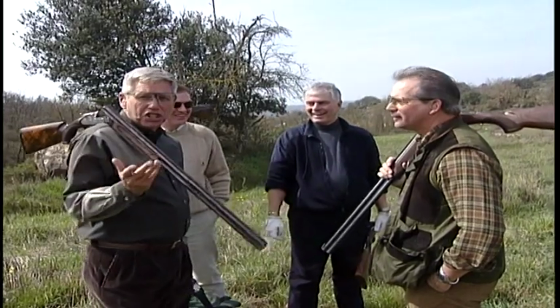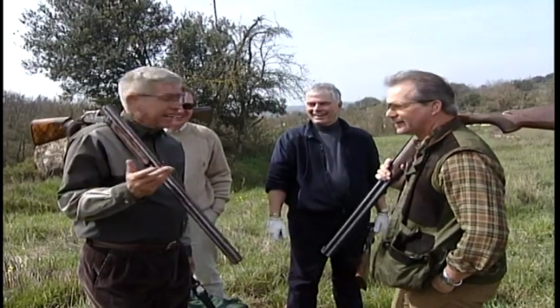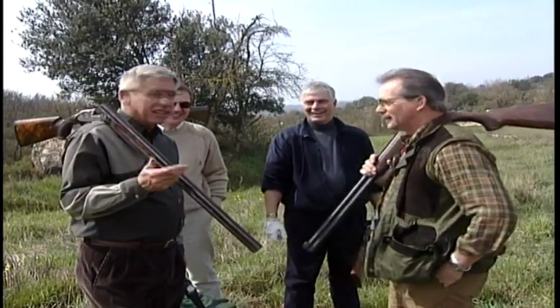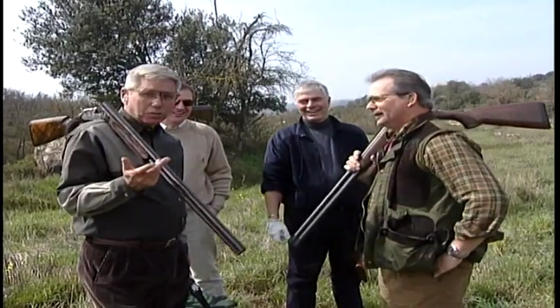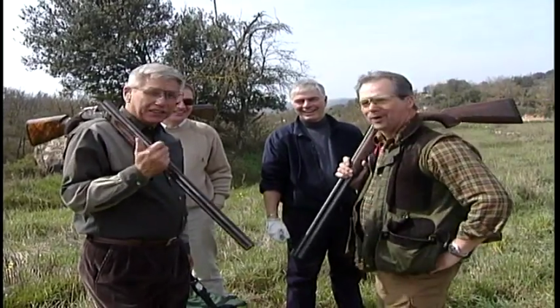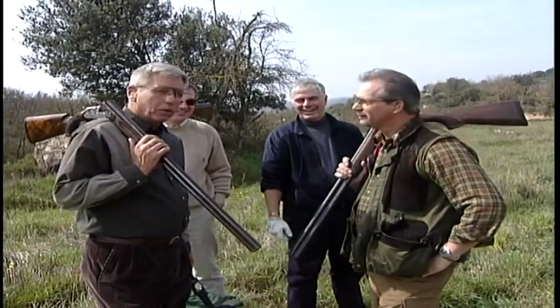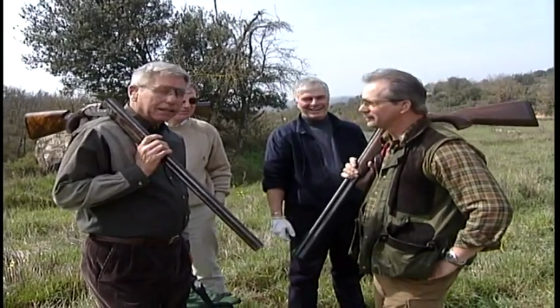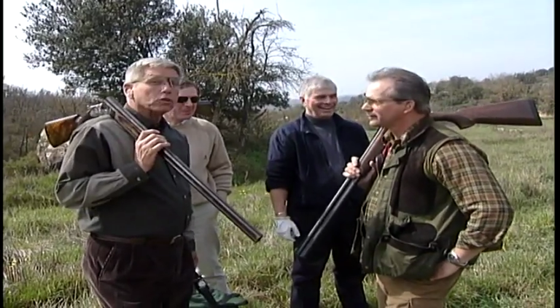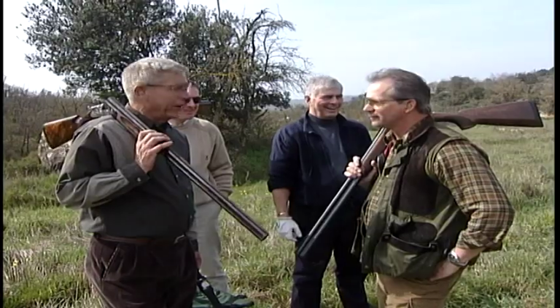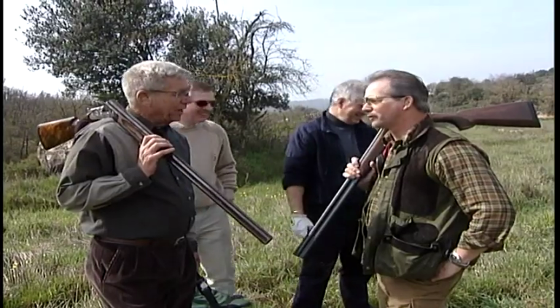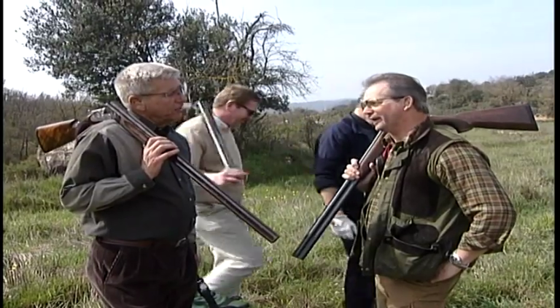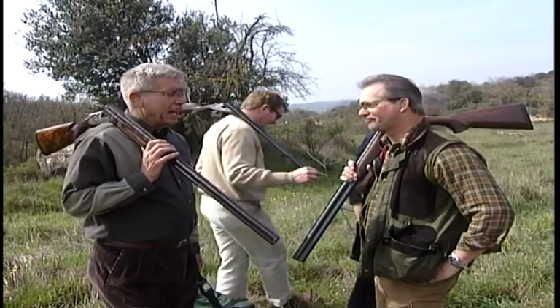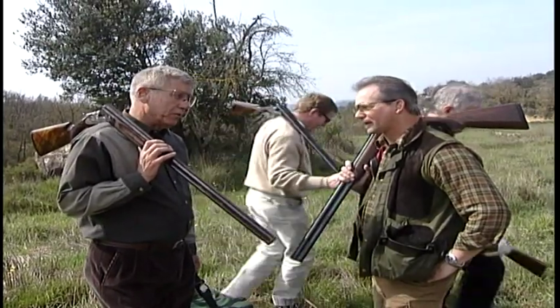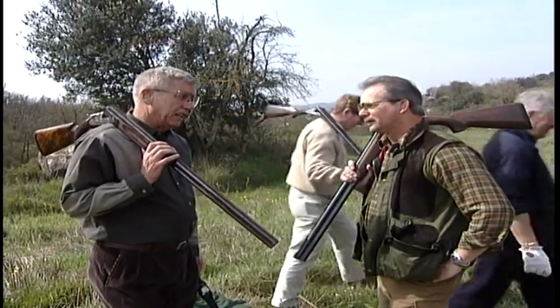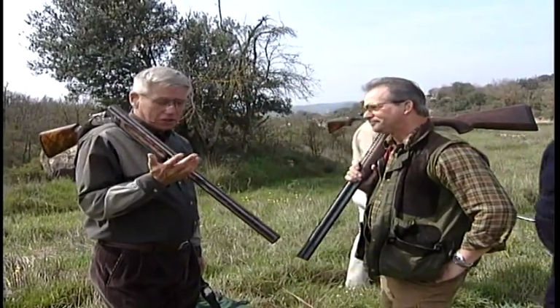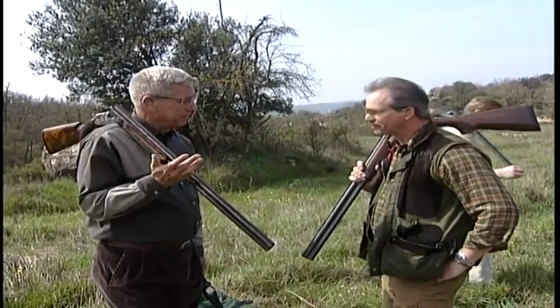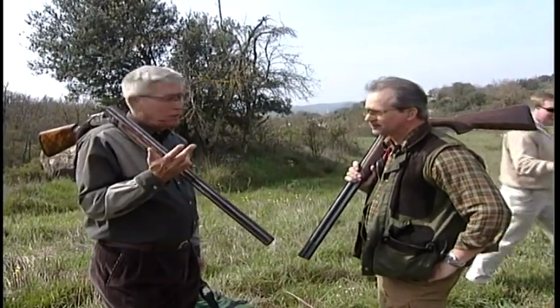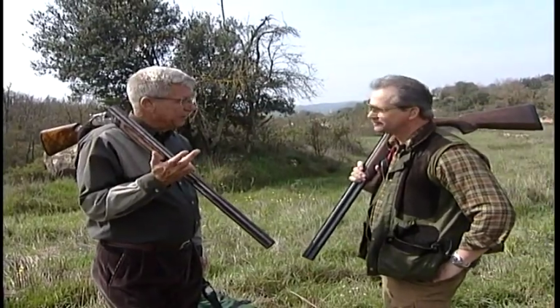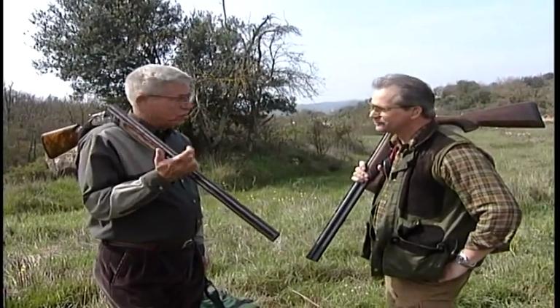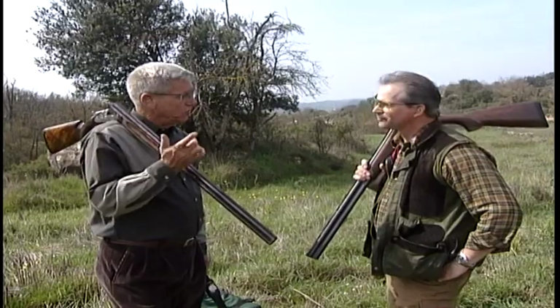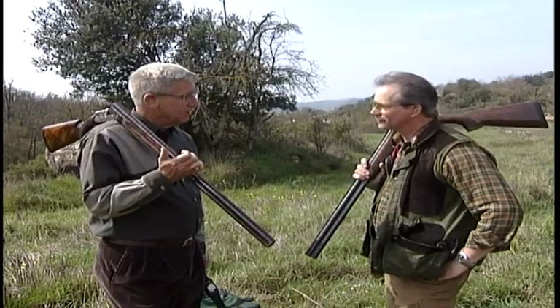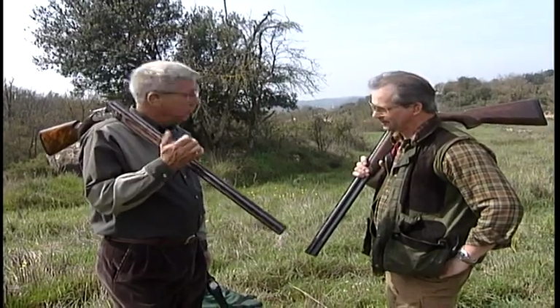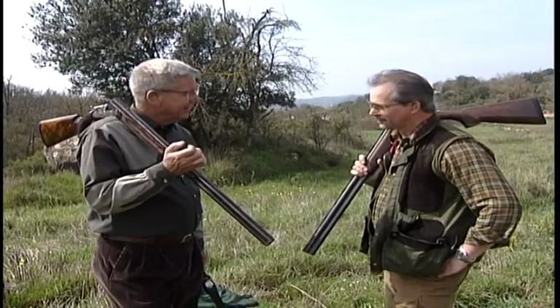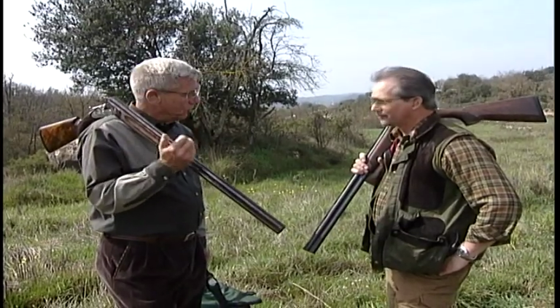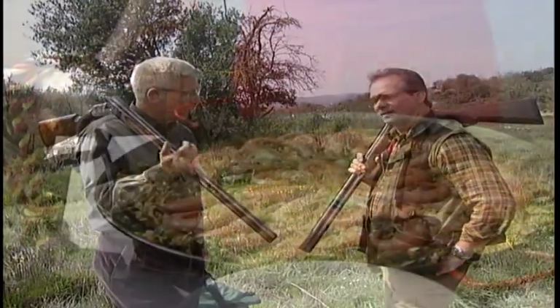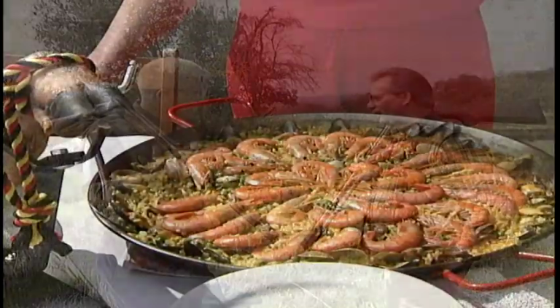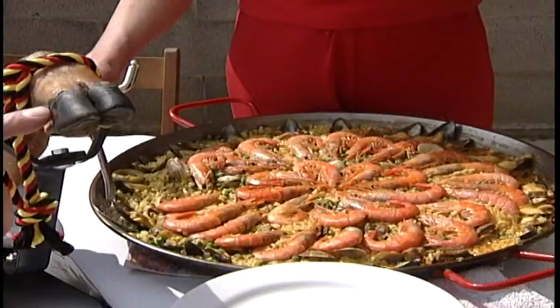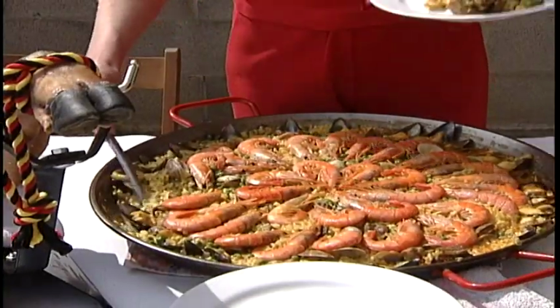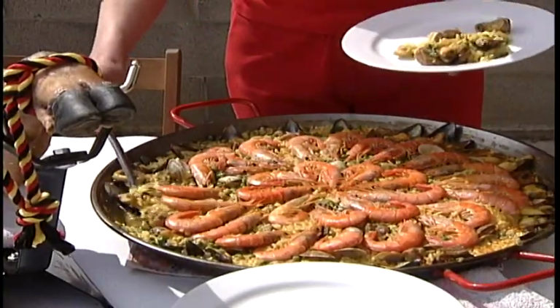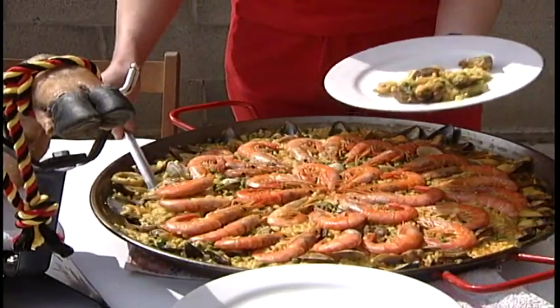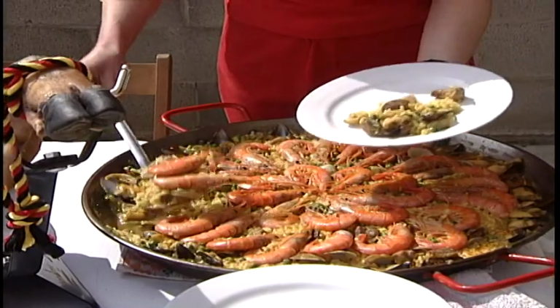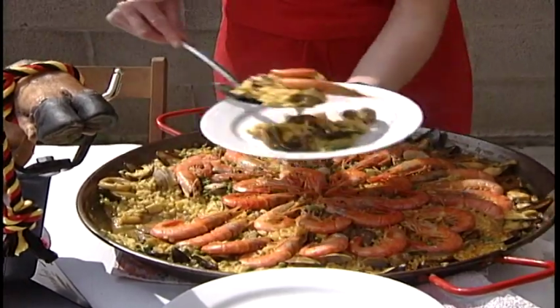Lunch is awaiting us and they tell us we need to get there quite quickly or it will spoil. They have a great routine here: you sleep, you eat, you shoot, you shoot, you eat, you shoot, you shoot, you eat. Let's go join them for lunch and then we can shoot some more.